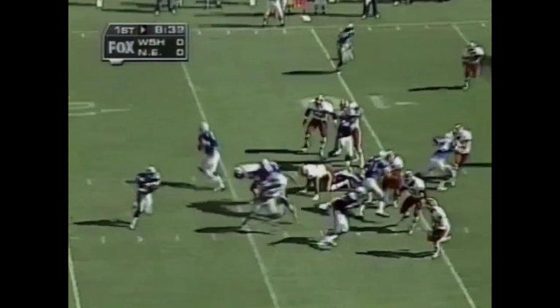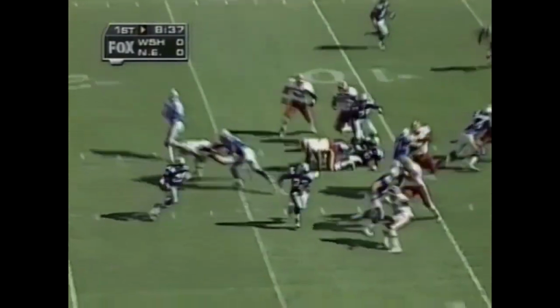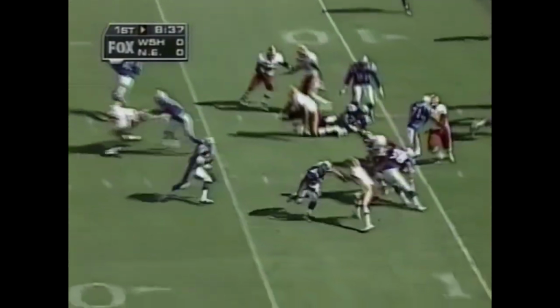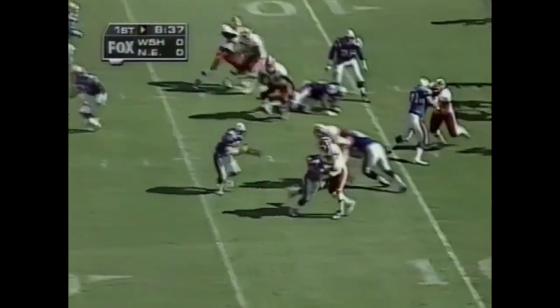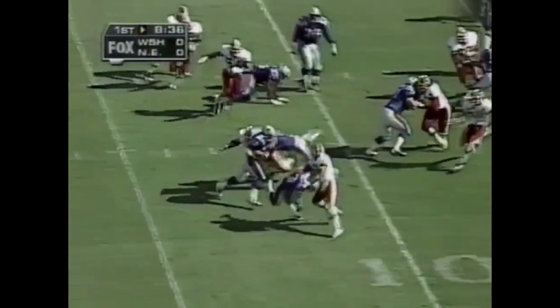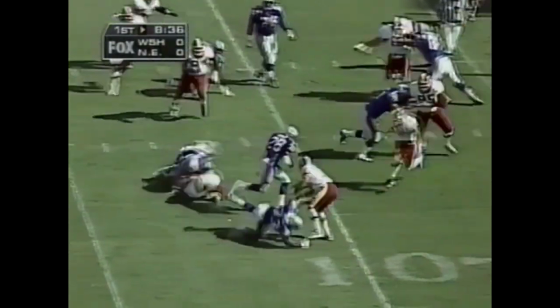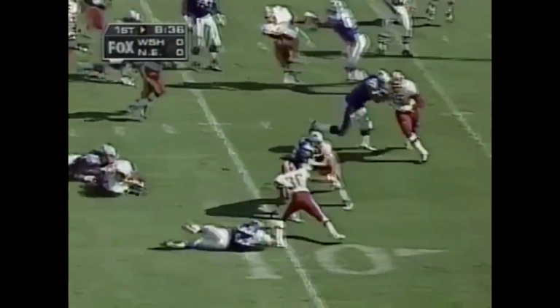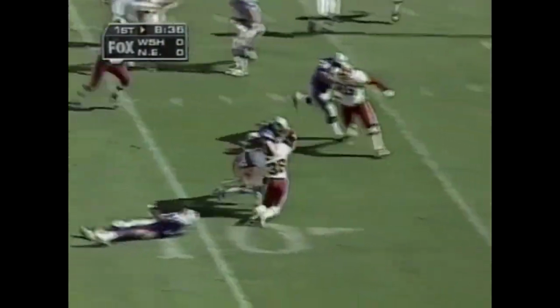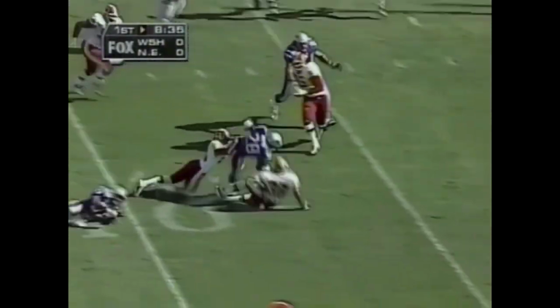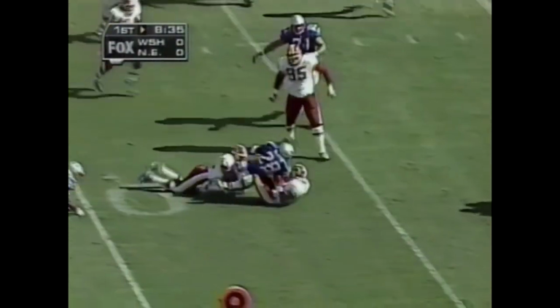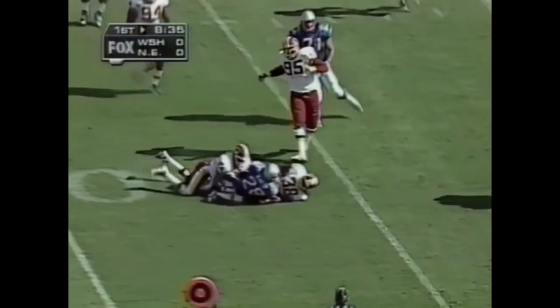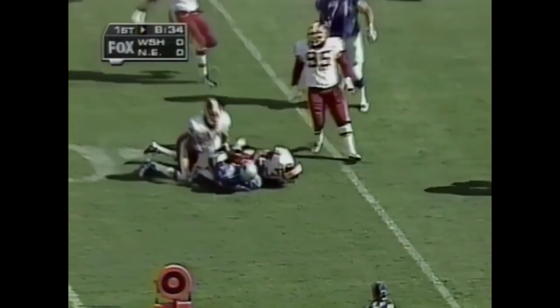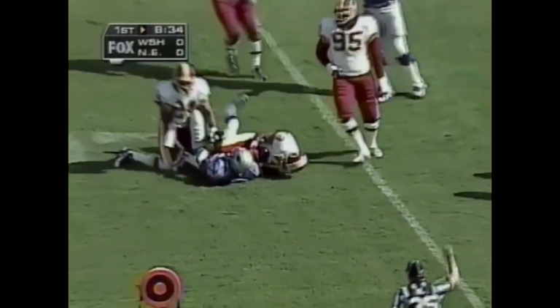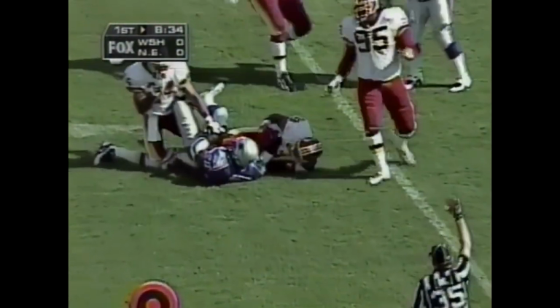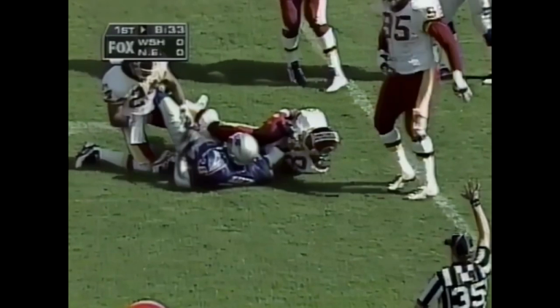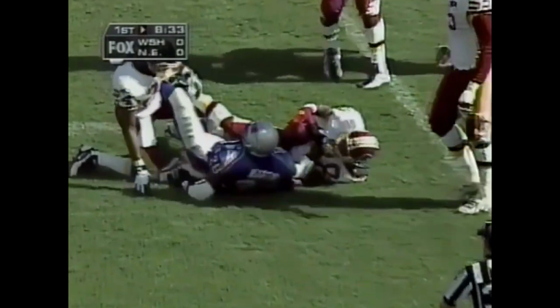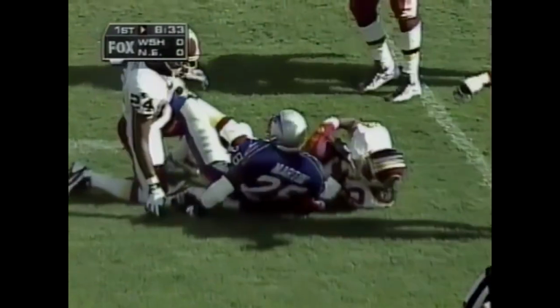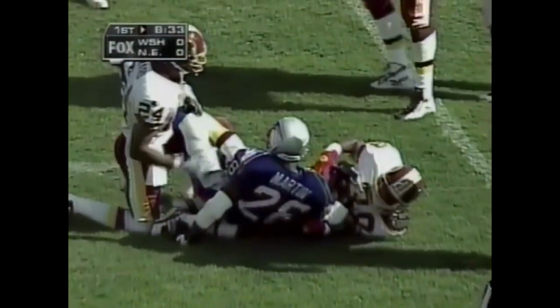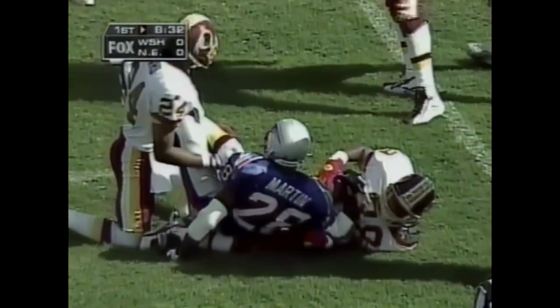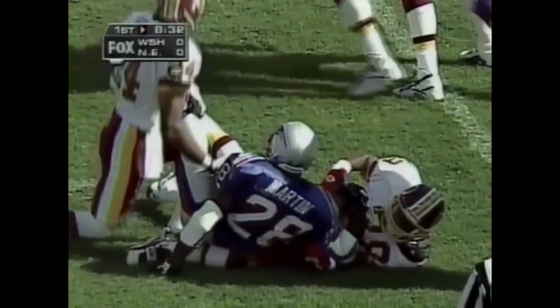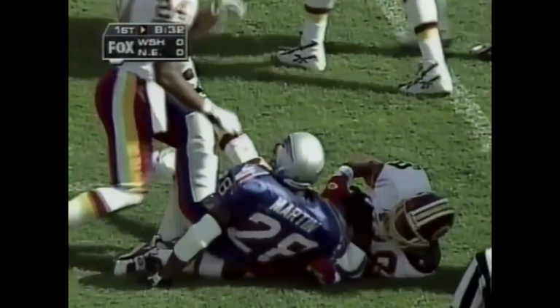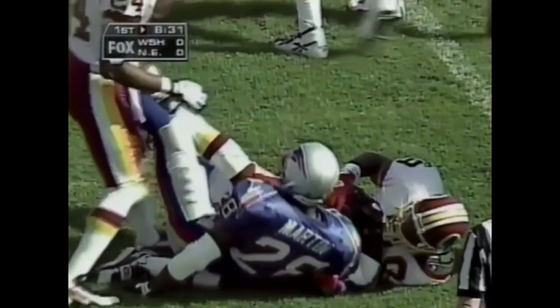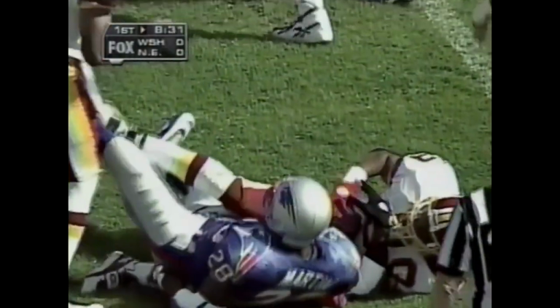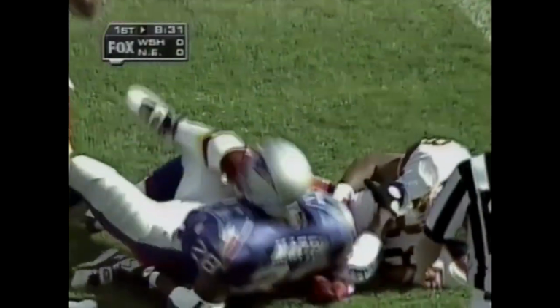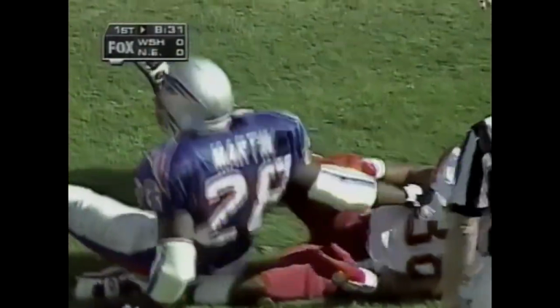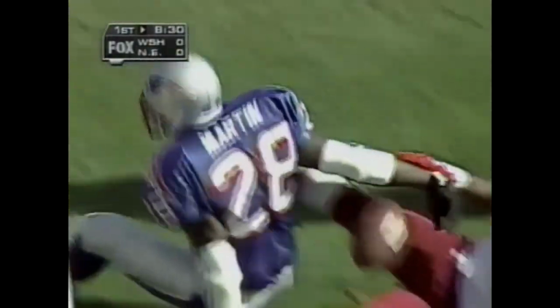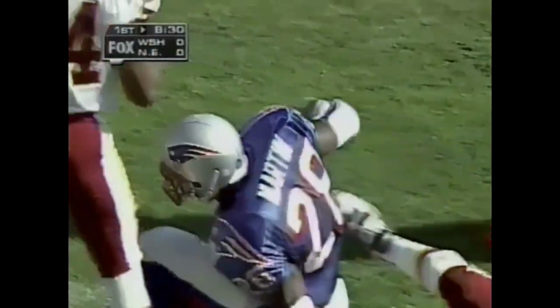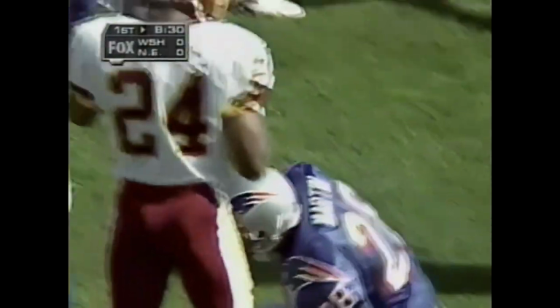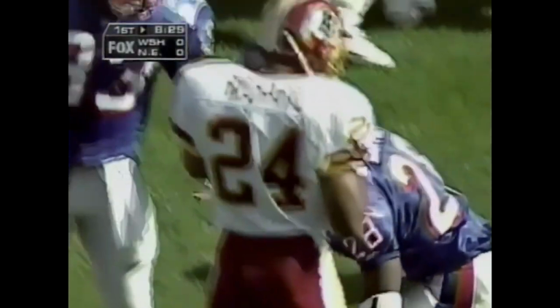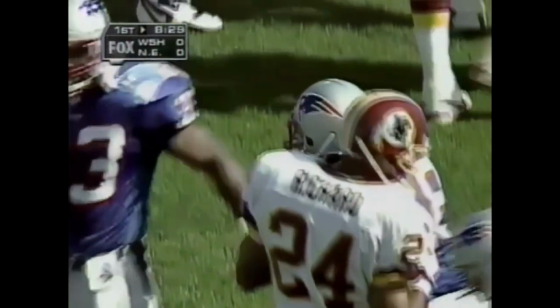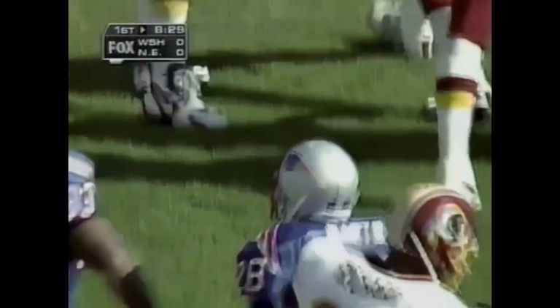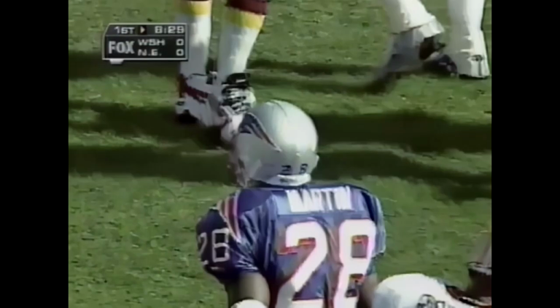The pitch out goes to Curtis Martin. He's got the first down and is all the way to the 6-yard line of Washington. Max Lane opened the door — that's first and goal to go for the Patriots.